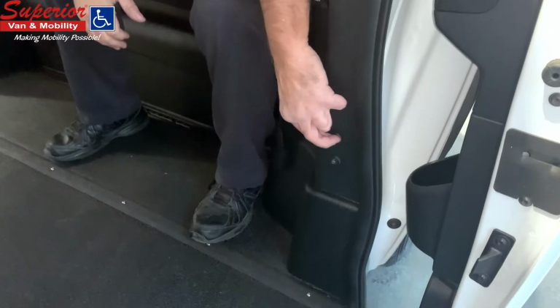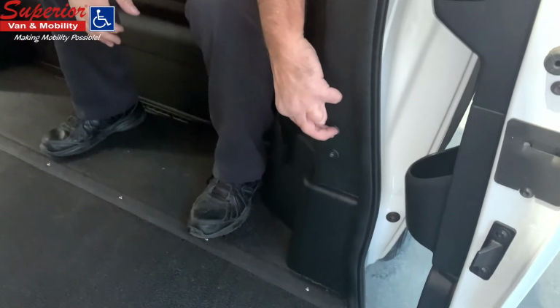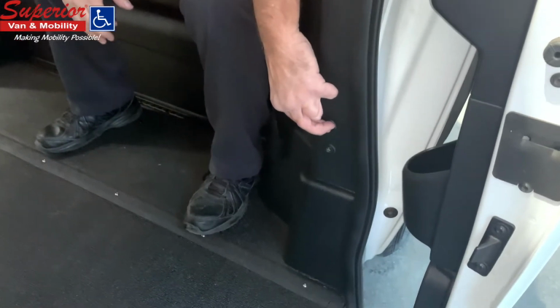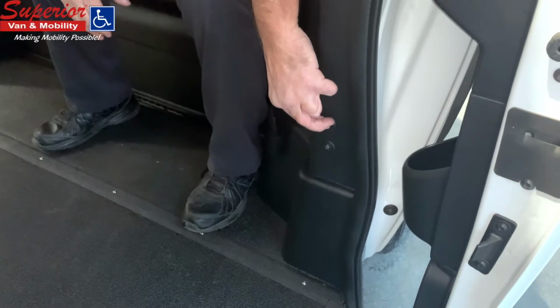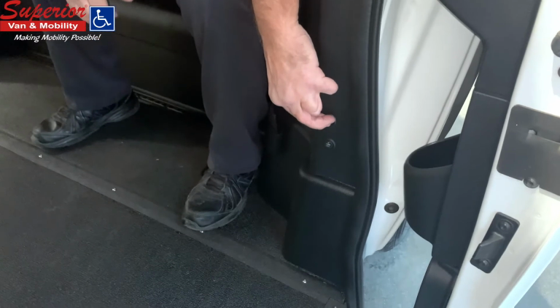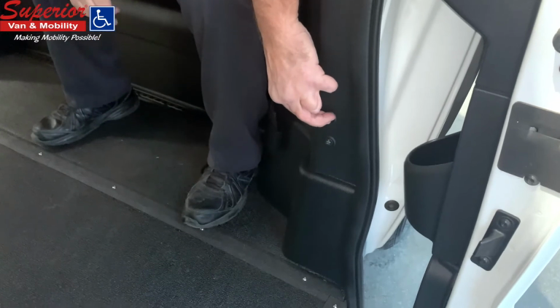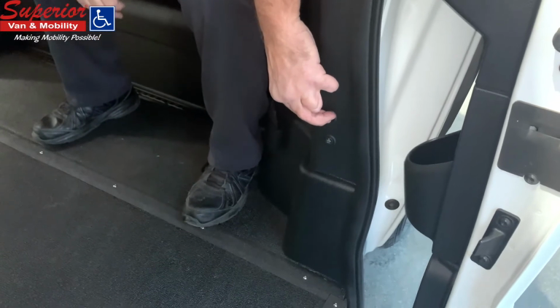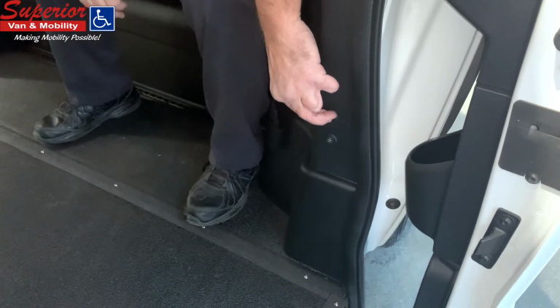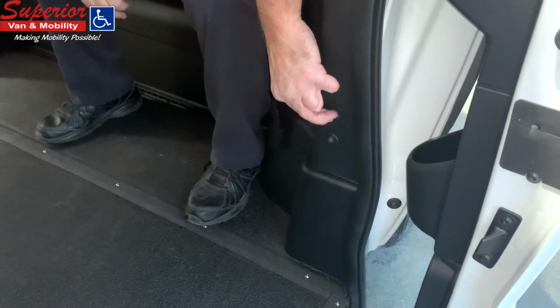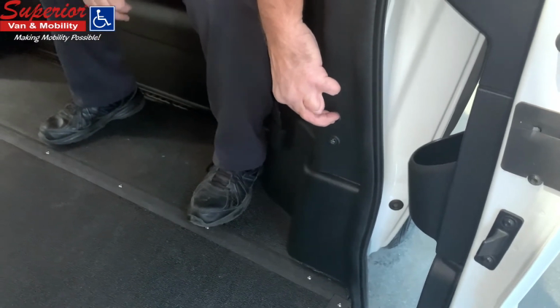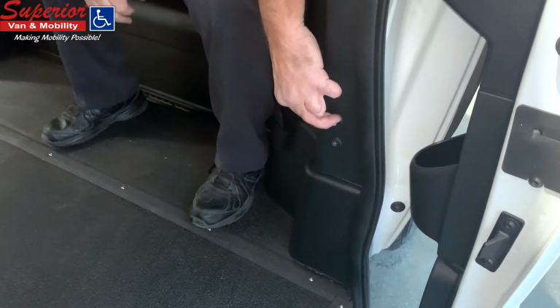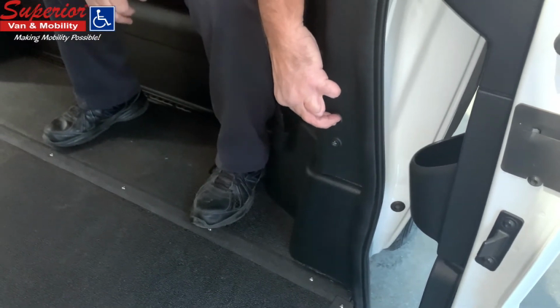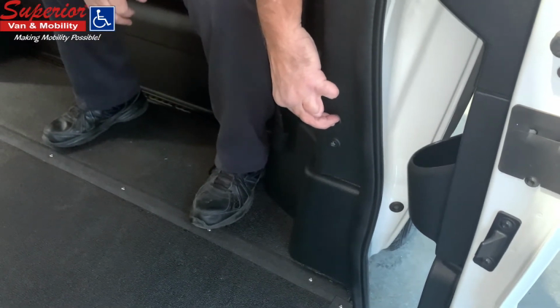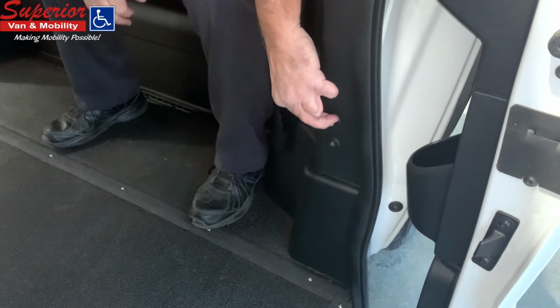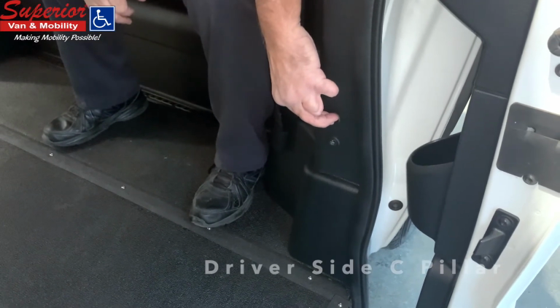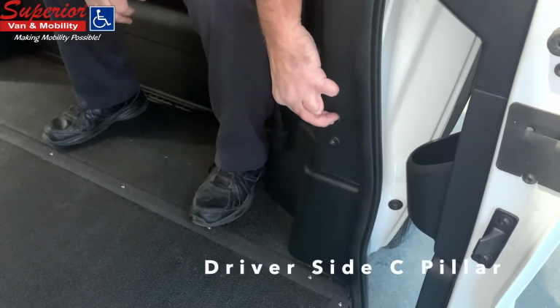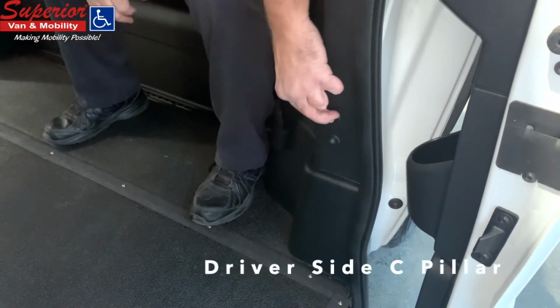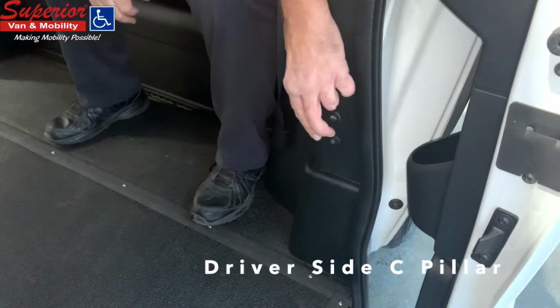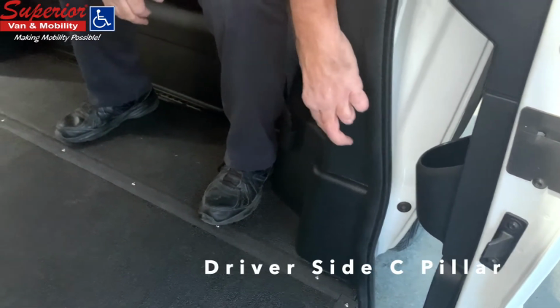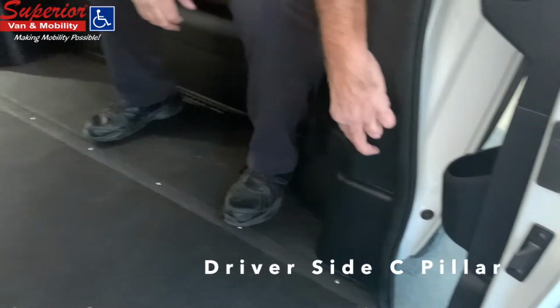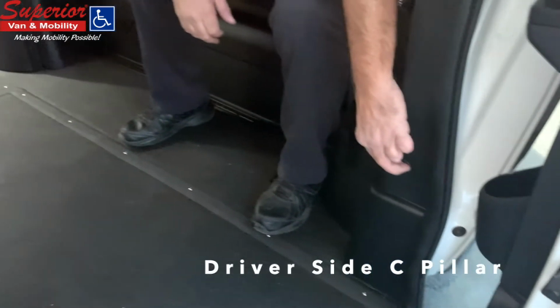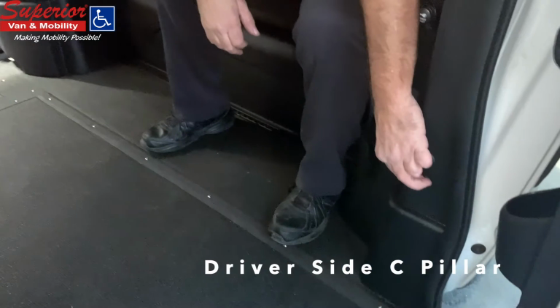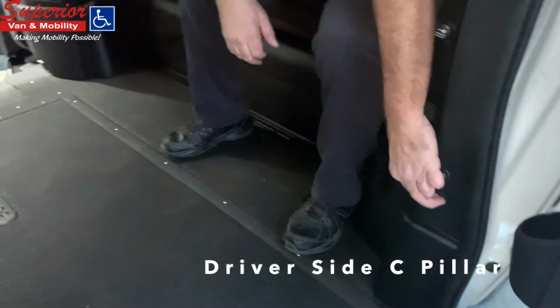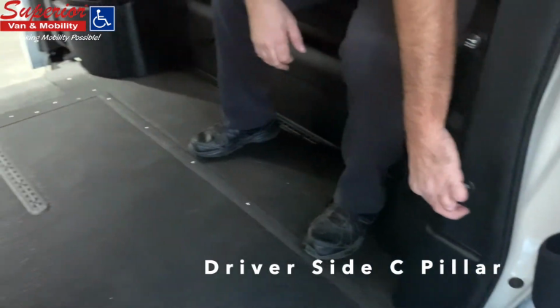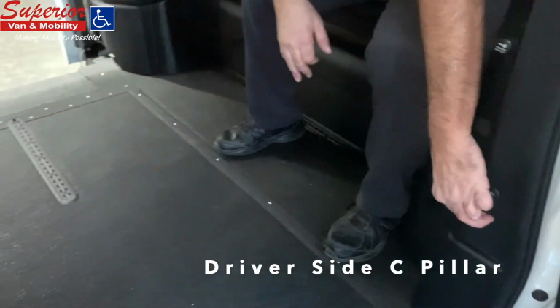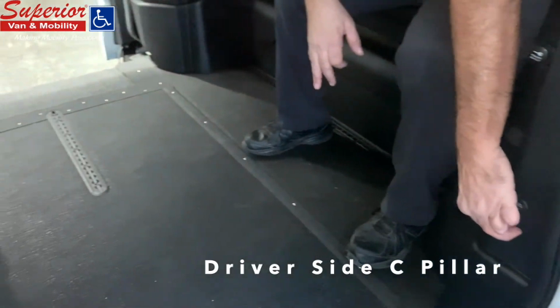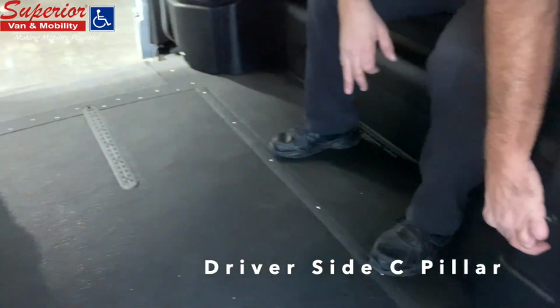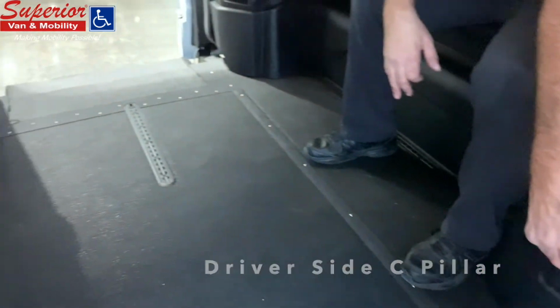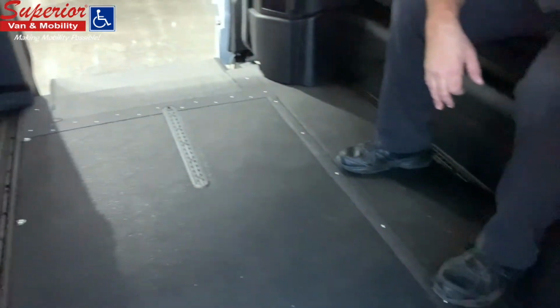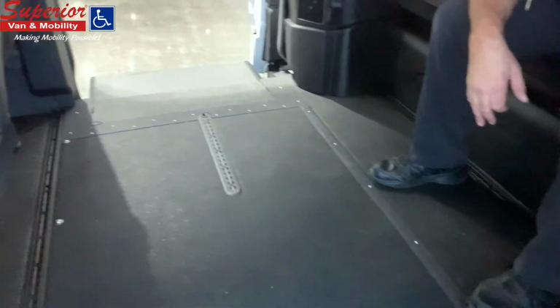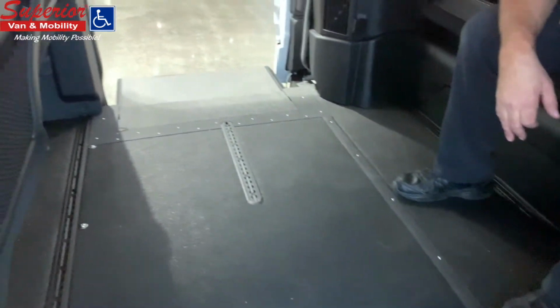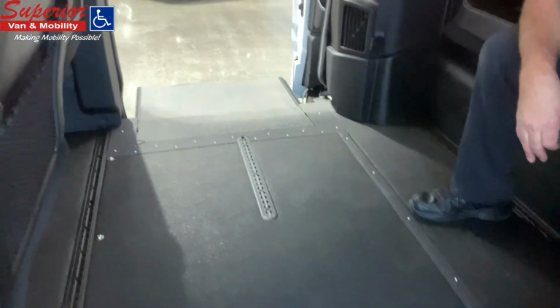The manual override button is conveniently located on the driver's side C pillar within easy reach for a wheelchair user or another passenger.